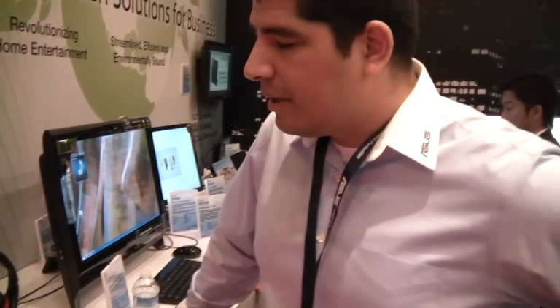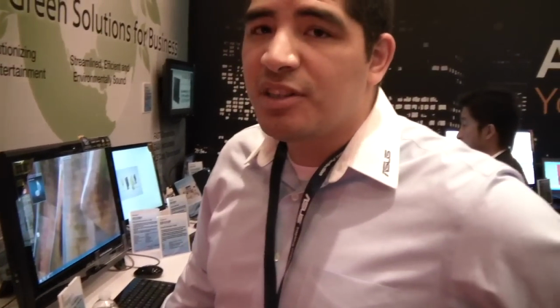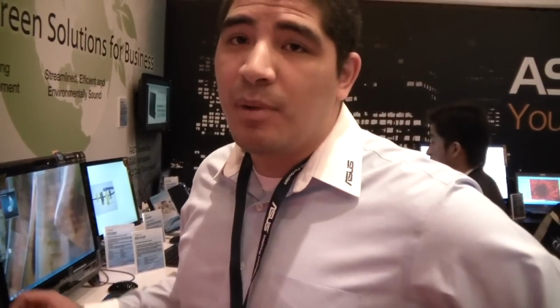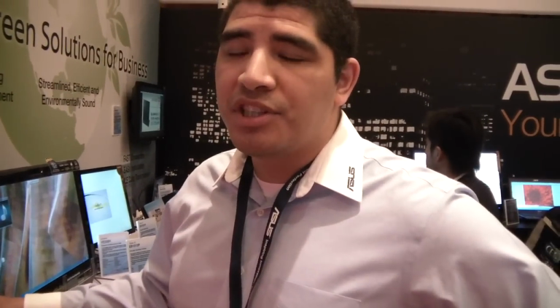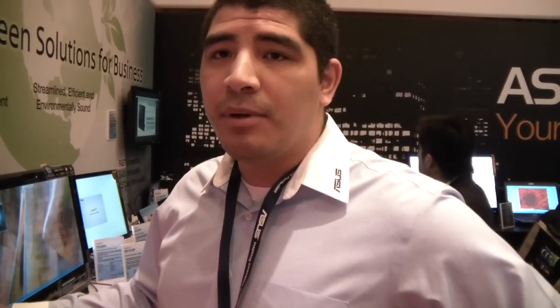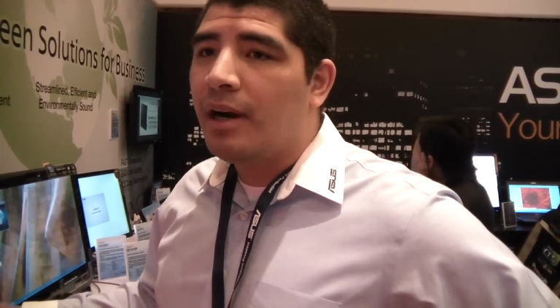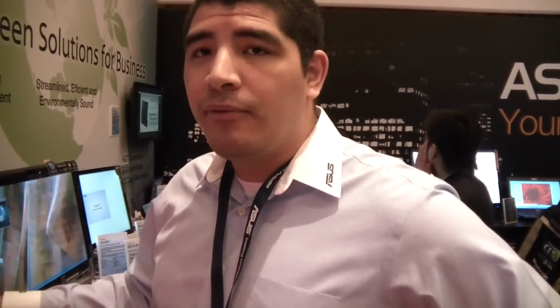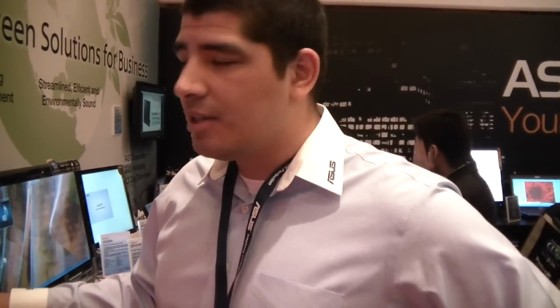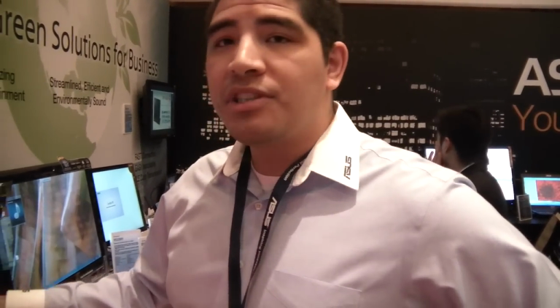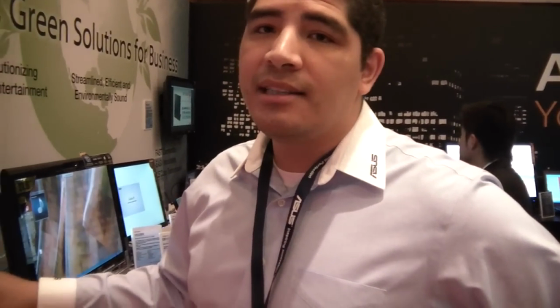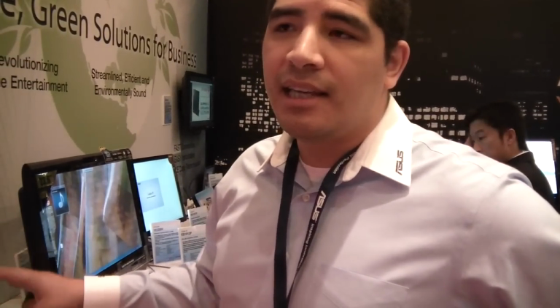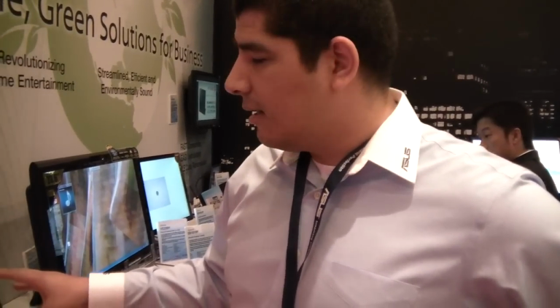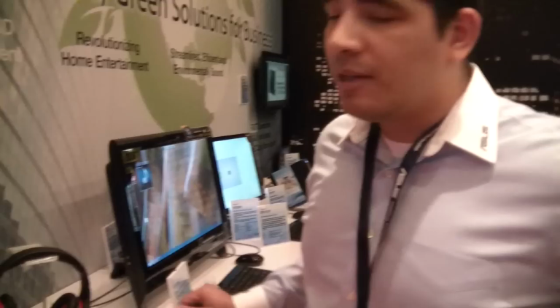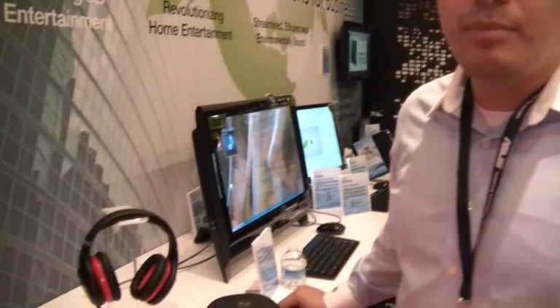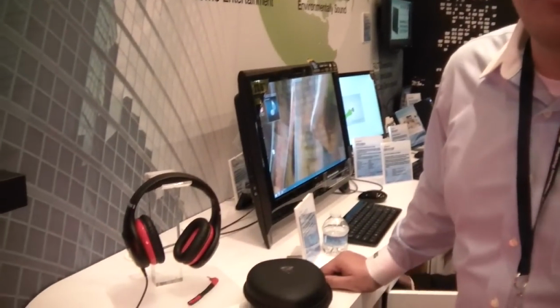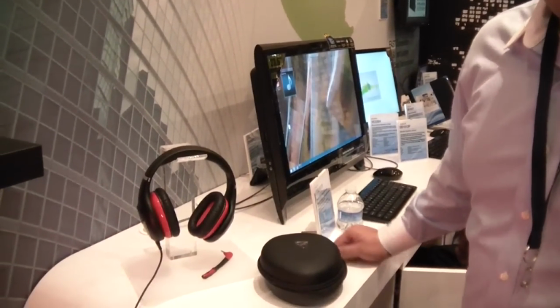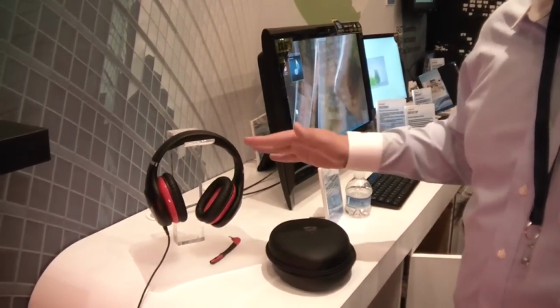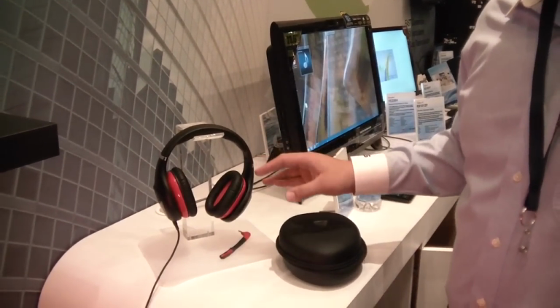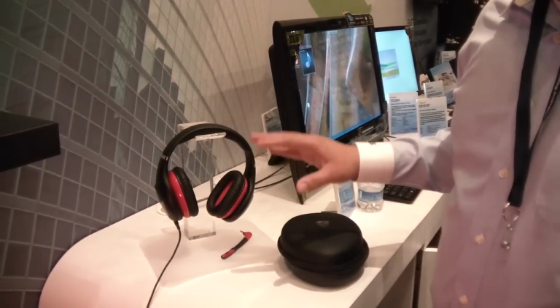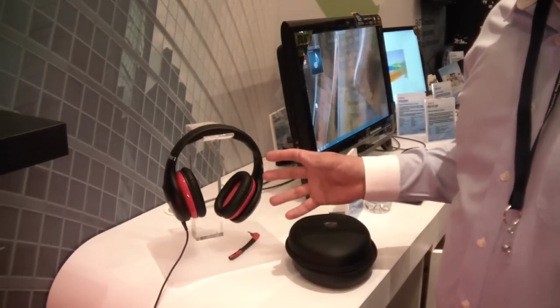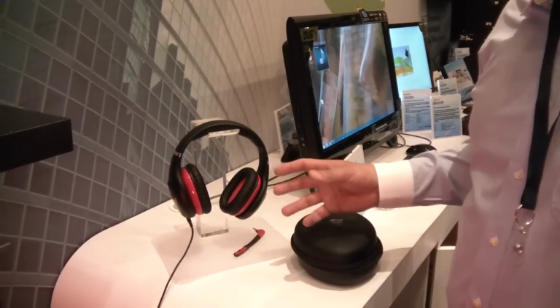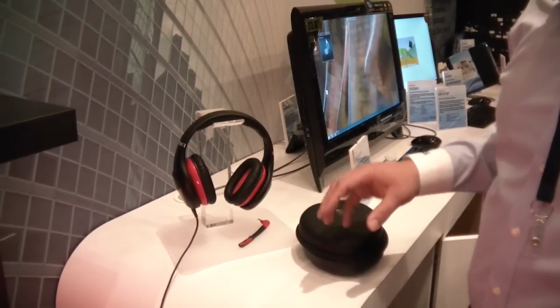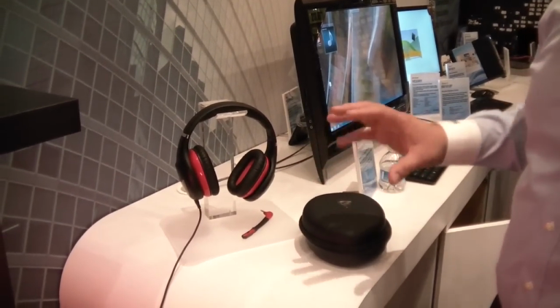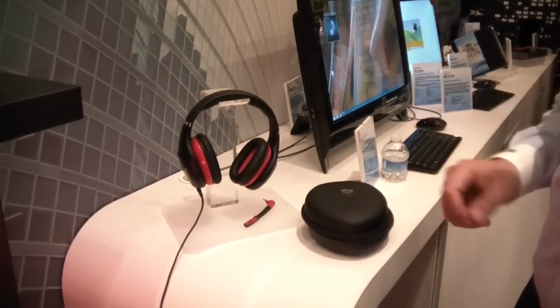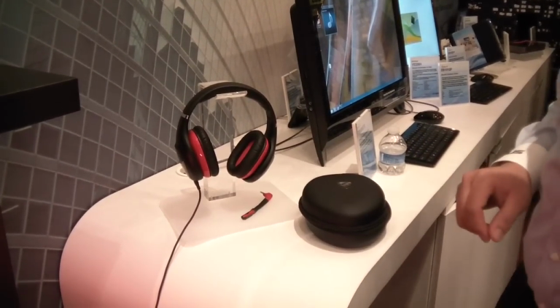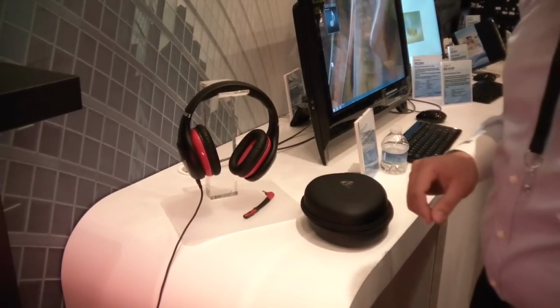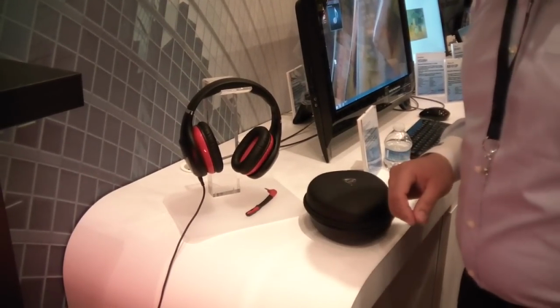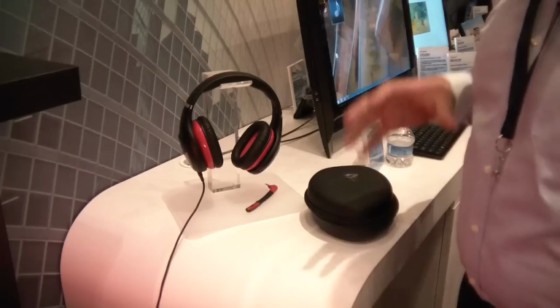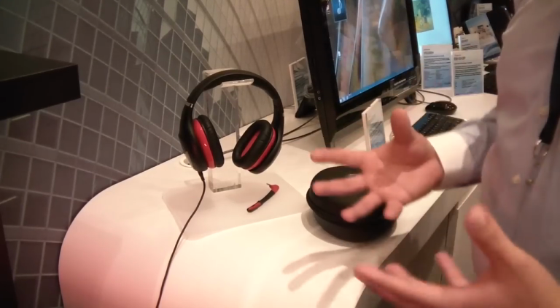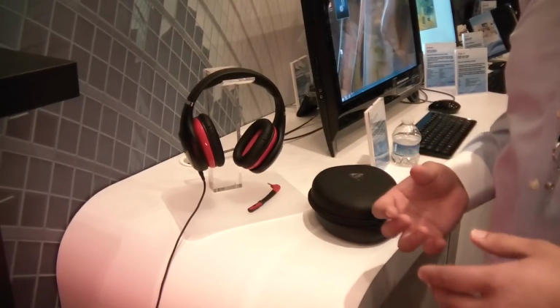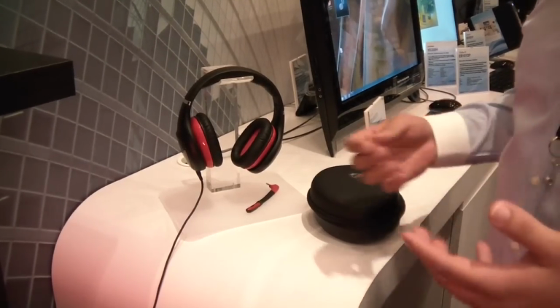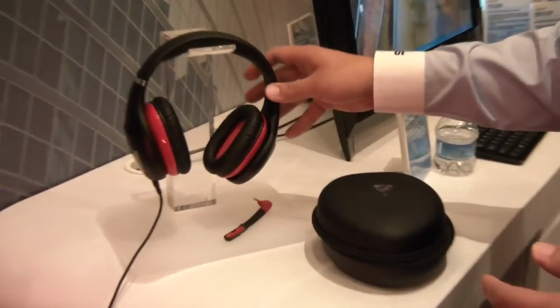Our big focus with this model was to be able to offer a high performance noise cancelling headset to the gaming community, but without being really high in terms of pricing. We're hoping that it's going to be priced somewhere between about $100 and $125, but still have a lot of functionality and a lot of performance.